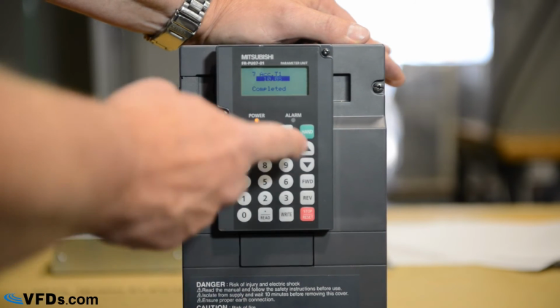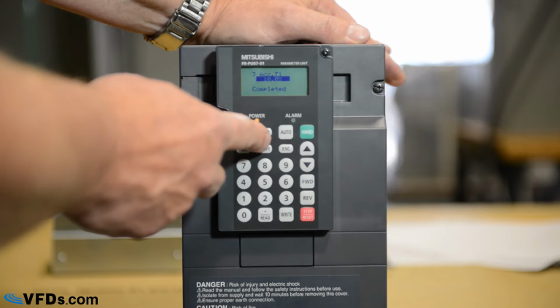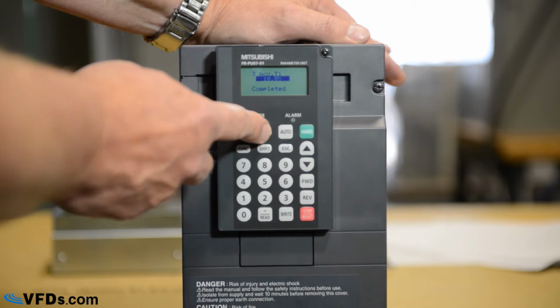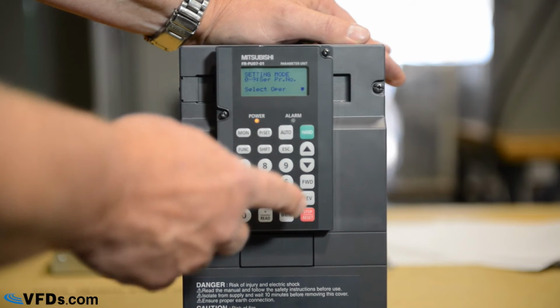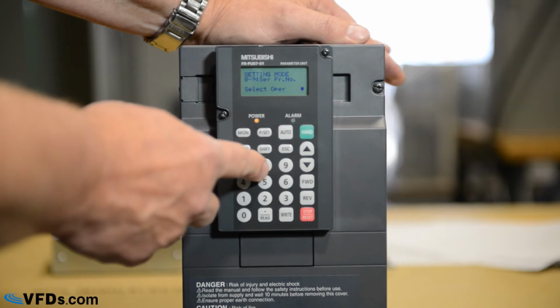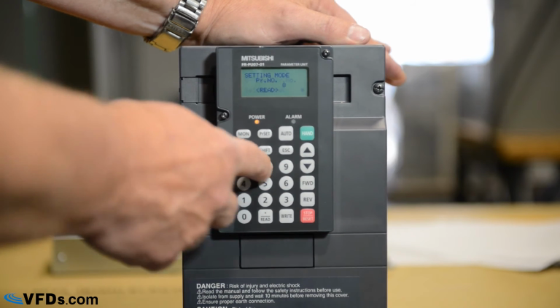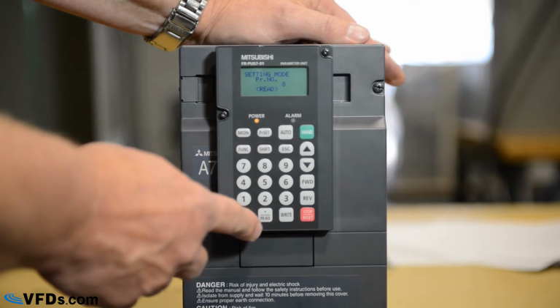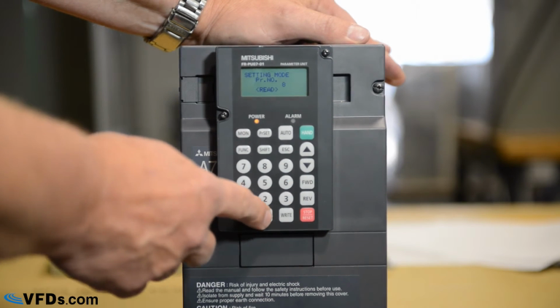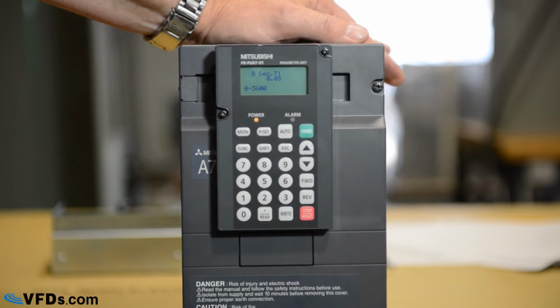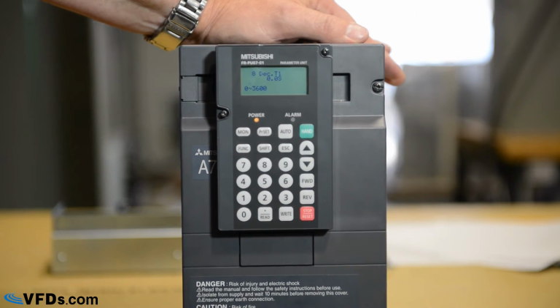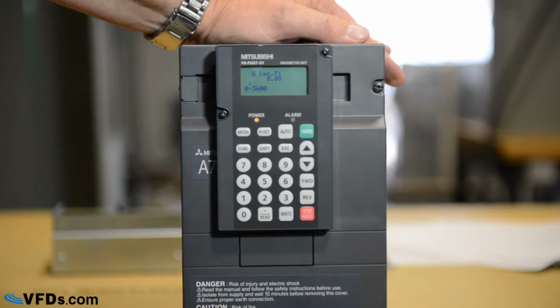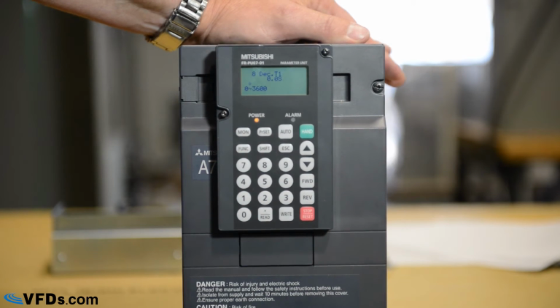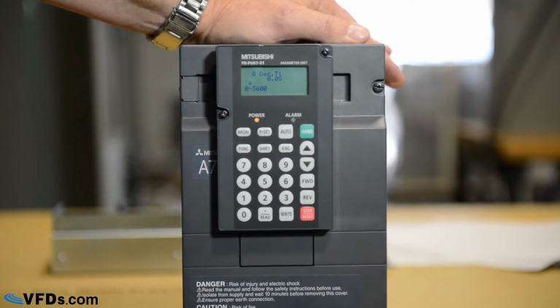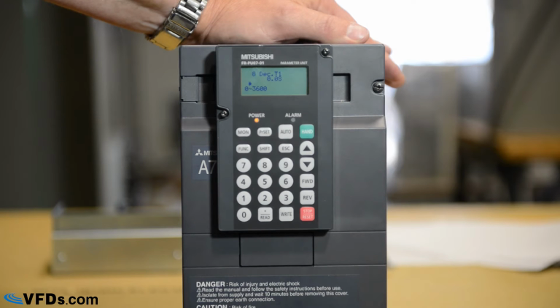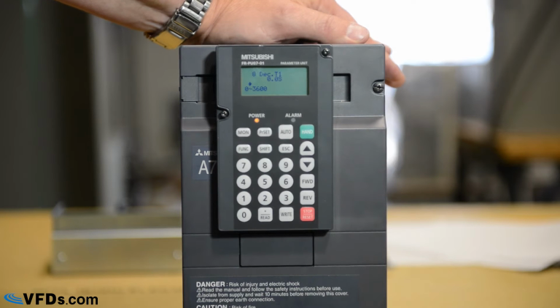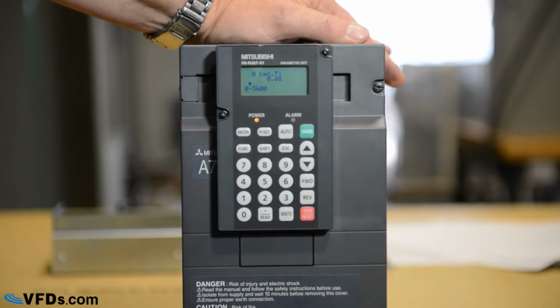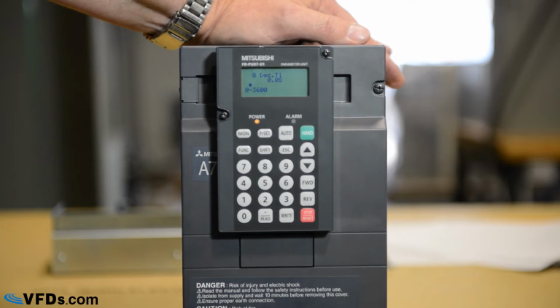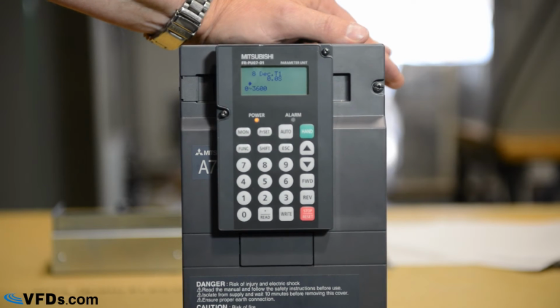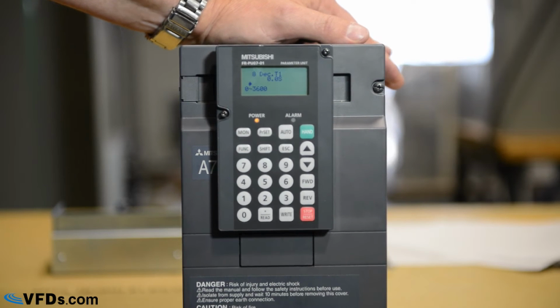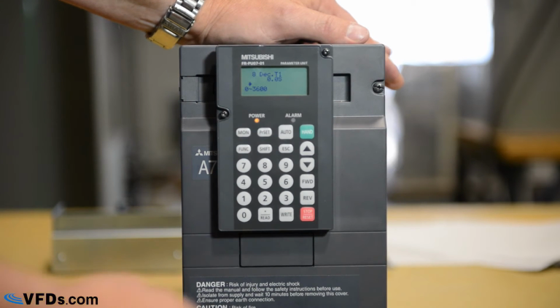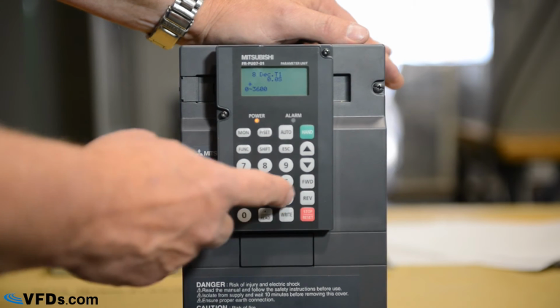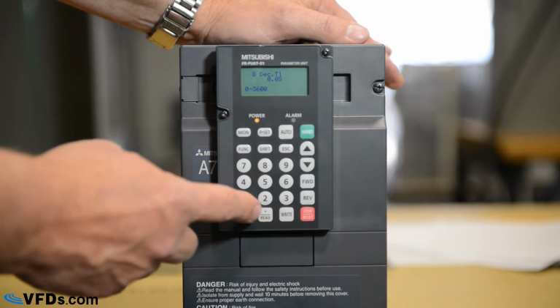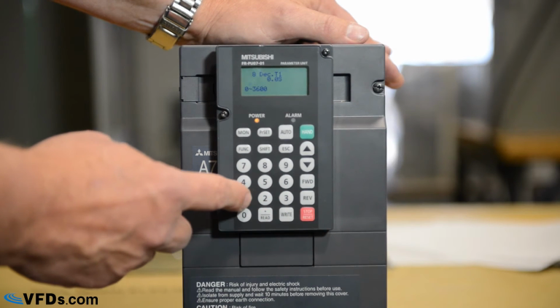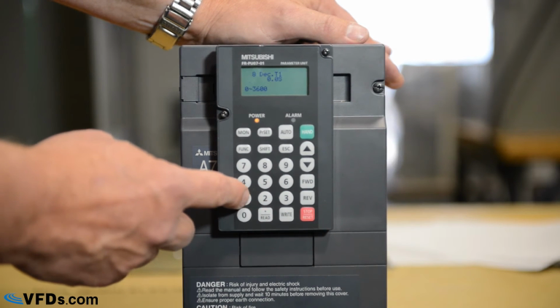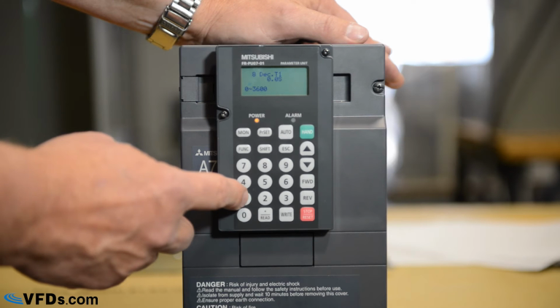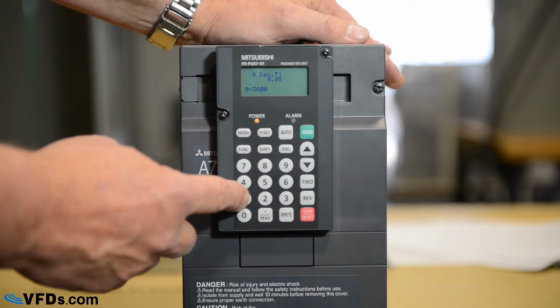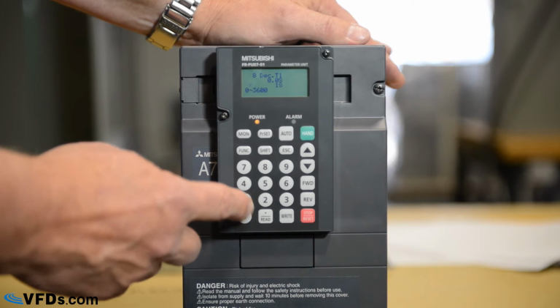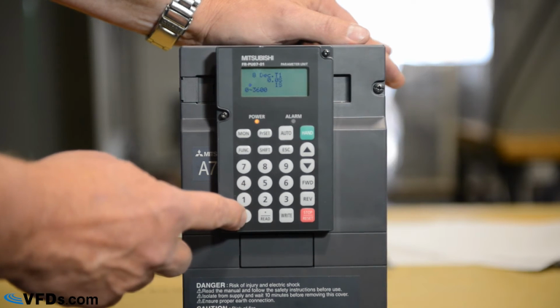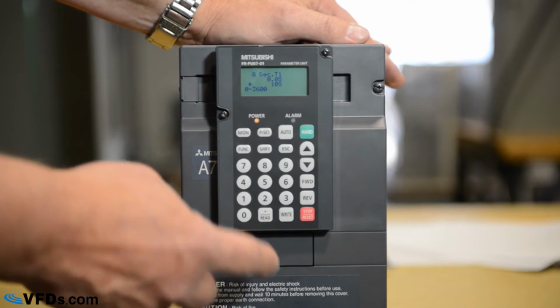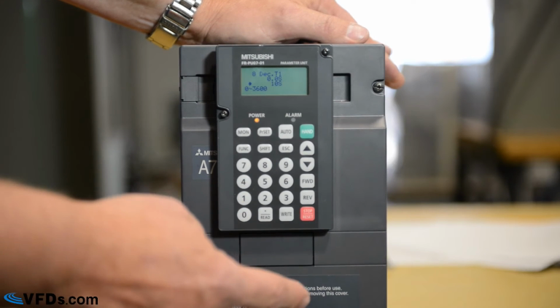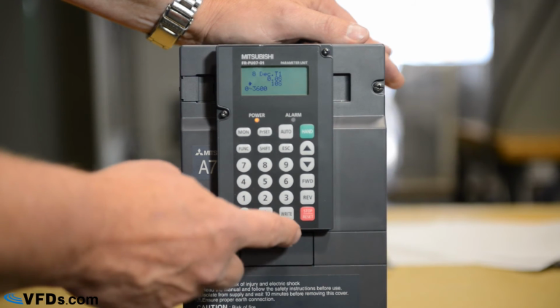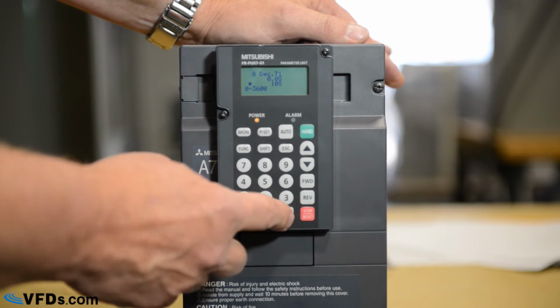Next, parameter eight. Press parameter set, eight, then read. This is your deceleration time — how long it takes to slow down. Let's make this 10 as well. Type in 10, then write.